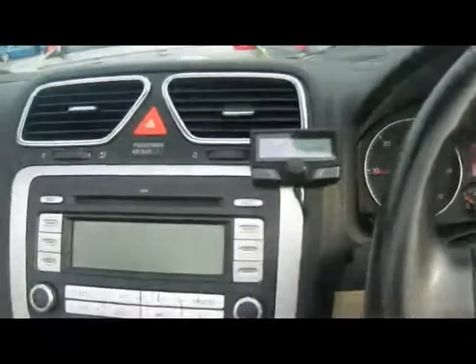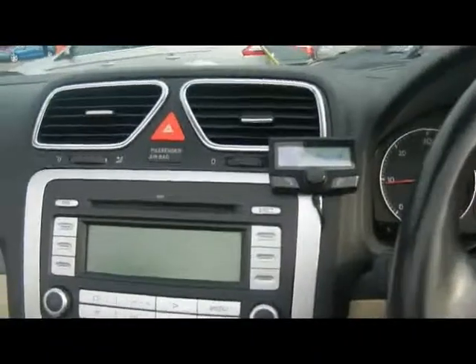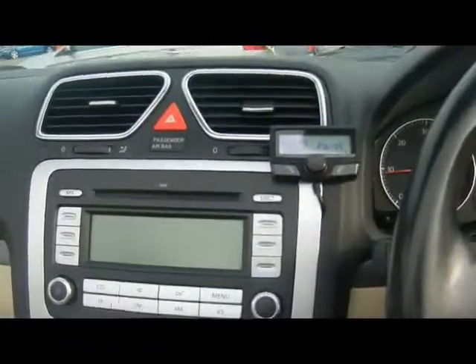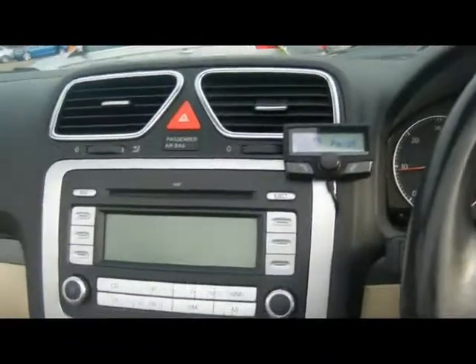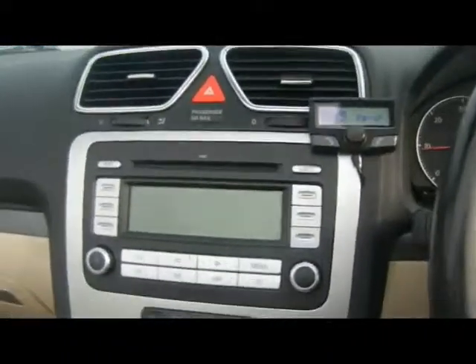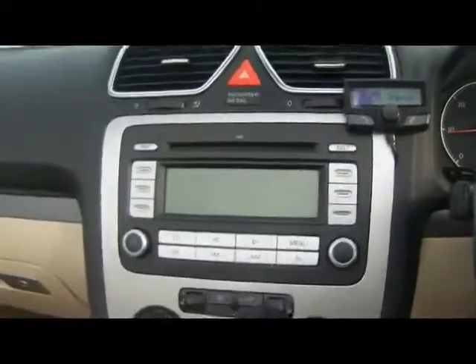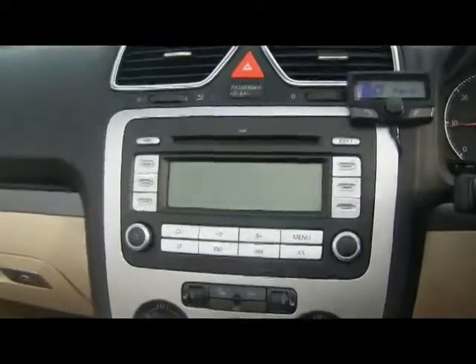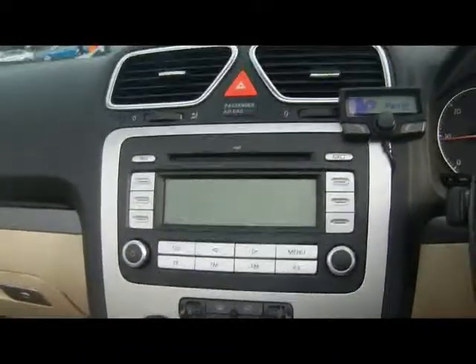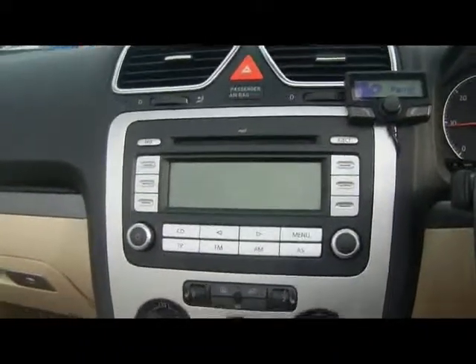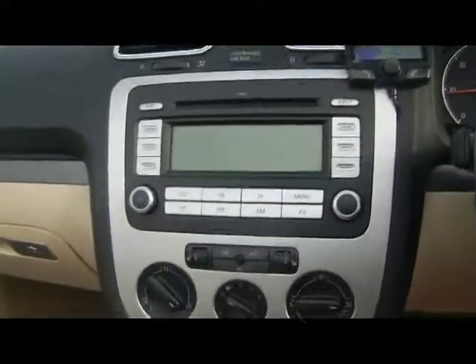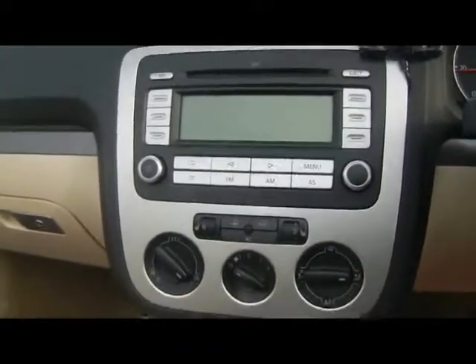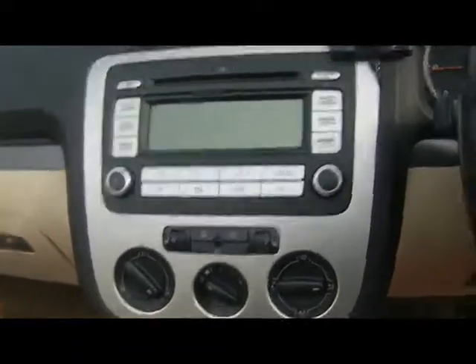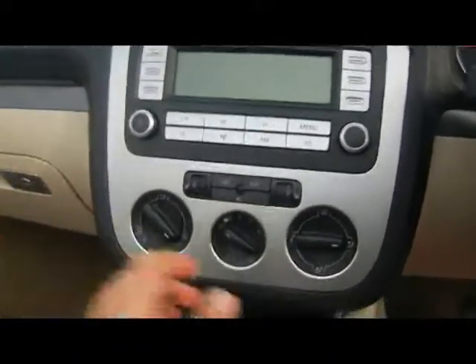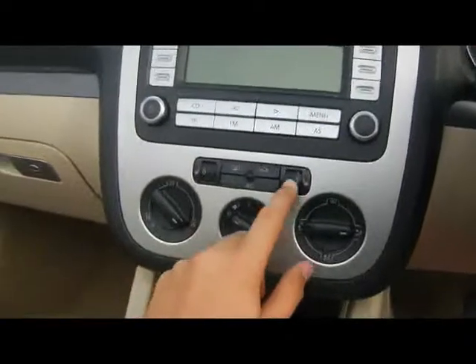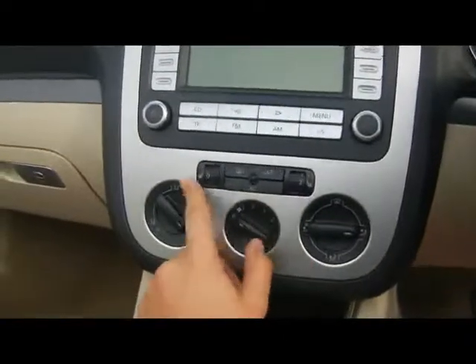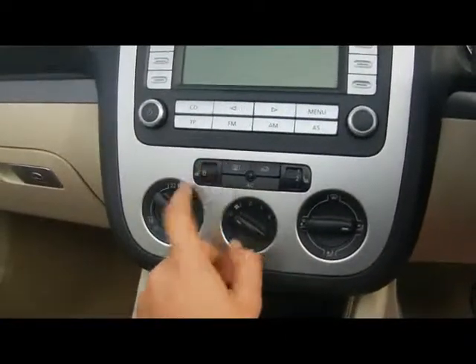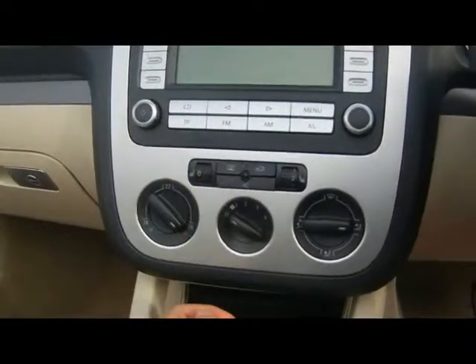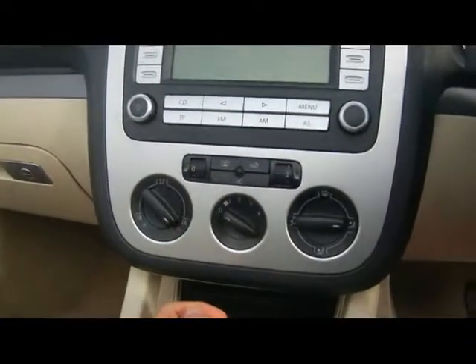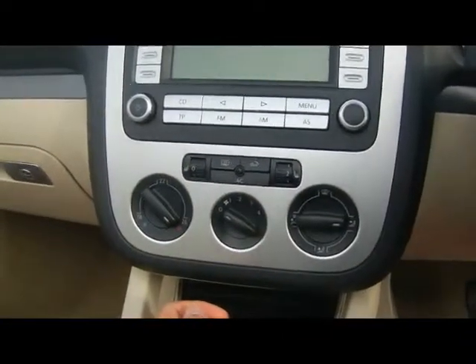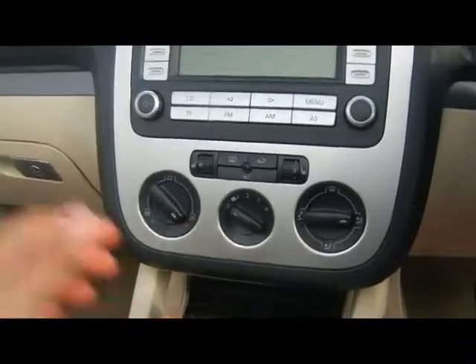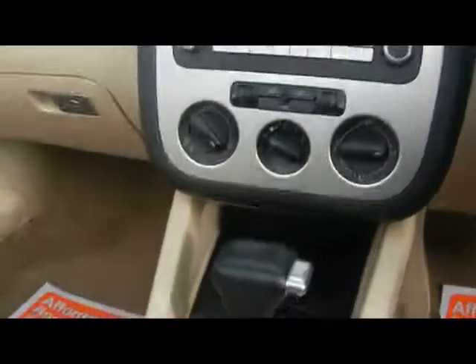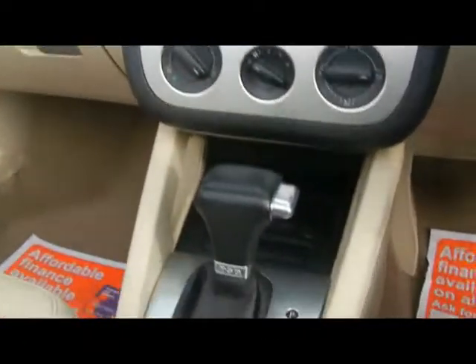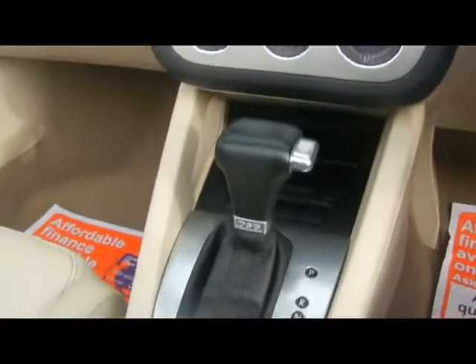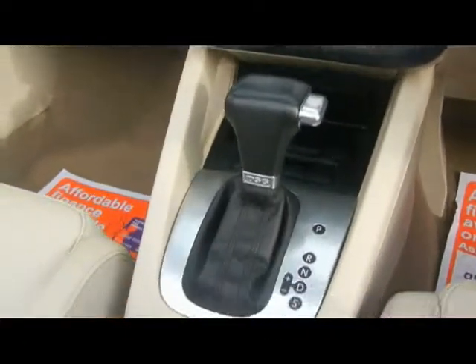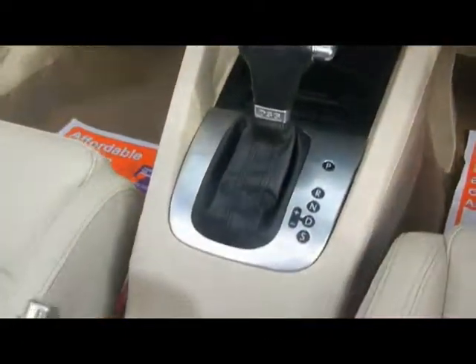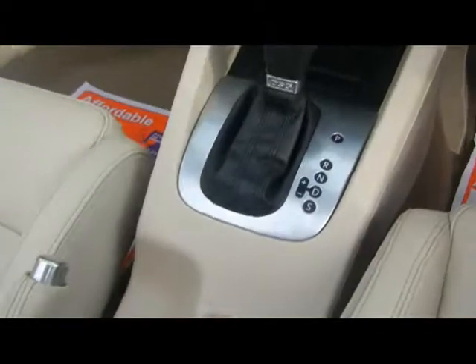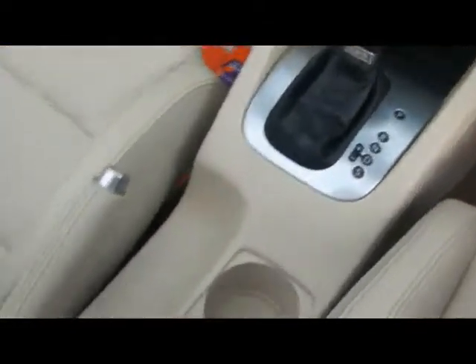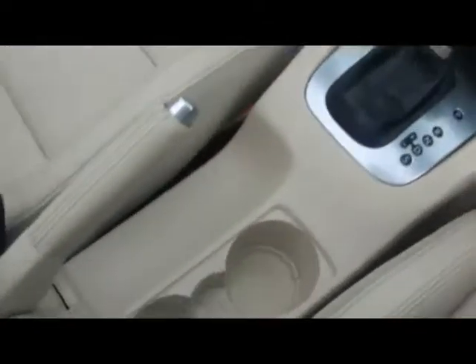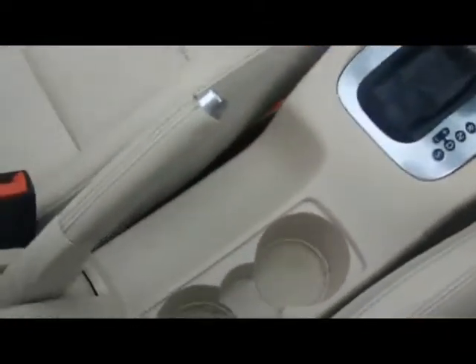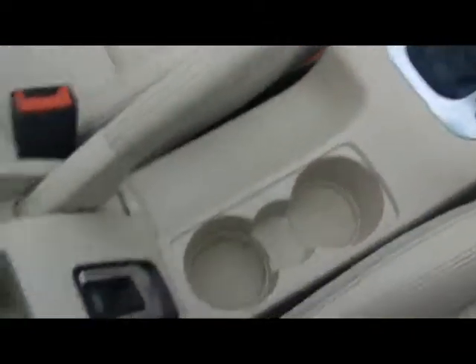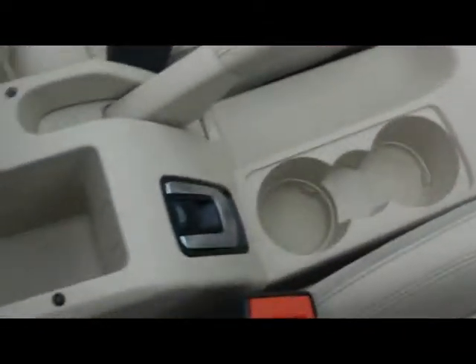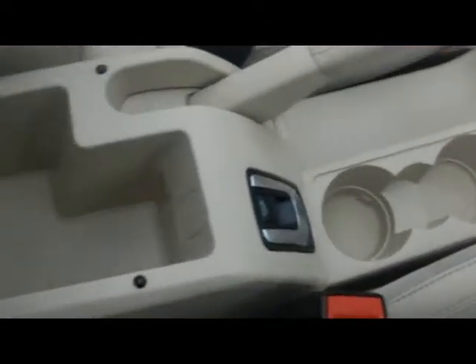We've got a powered Bluetooth telephone kit, radio and CD player, heated front seats, and air conditioning. There are also cup holders and storage compartments in the centre console.